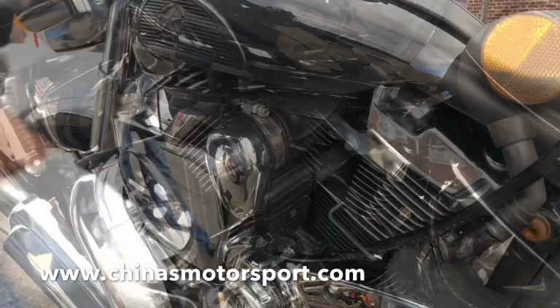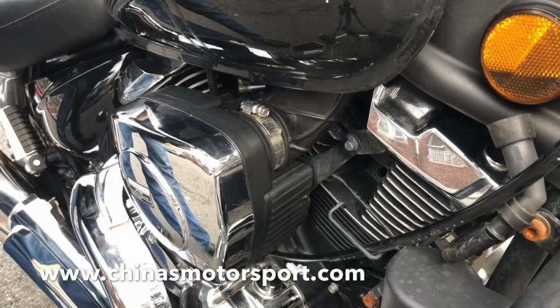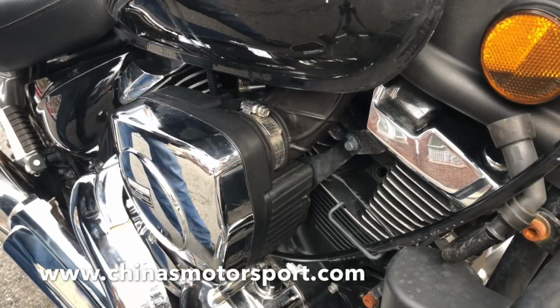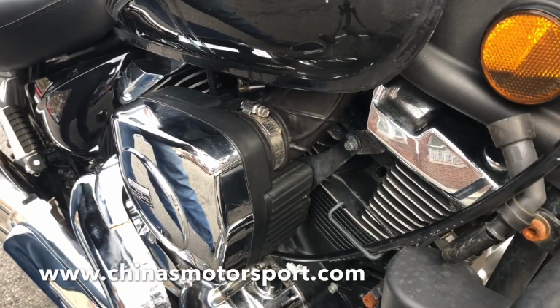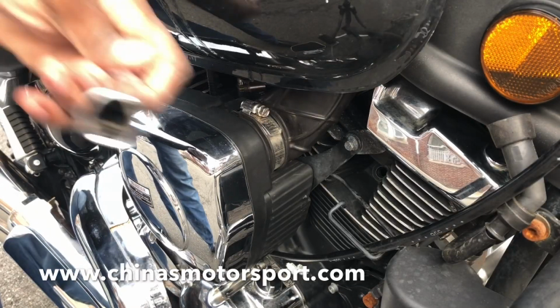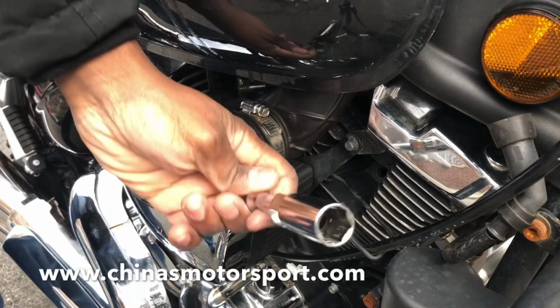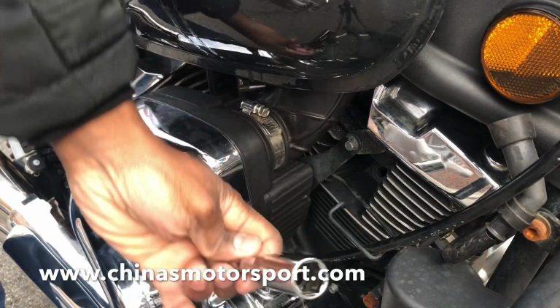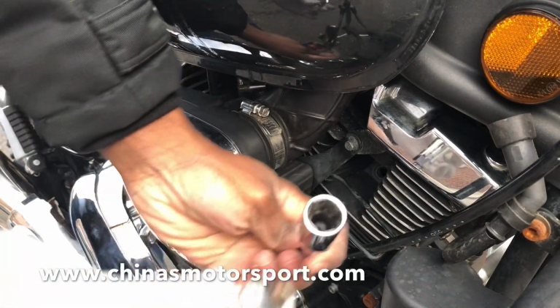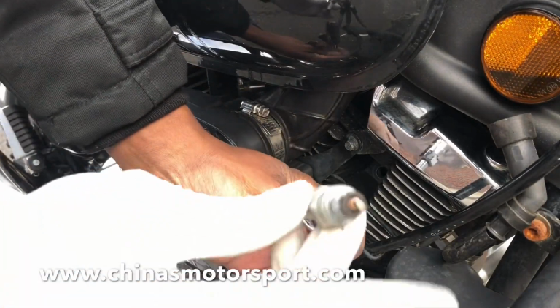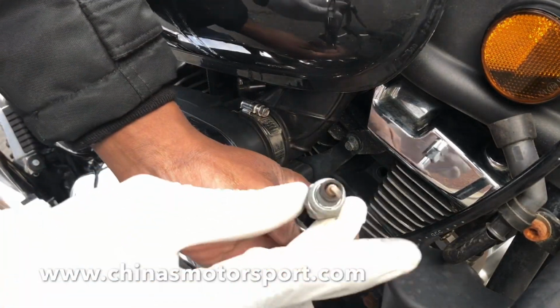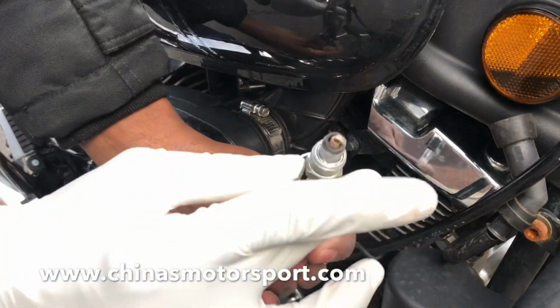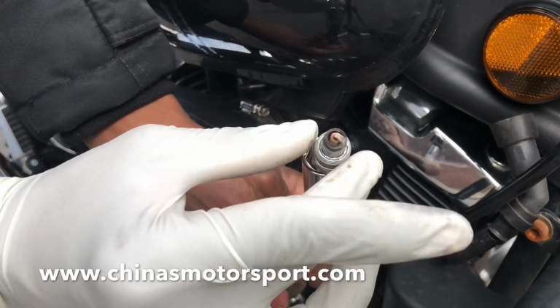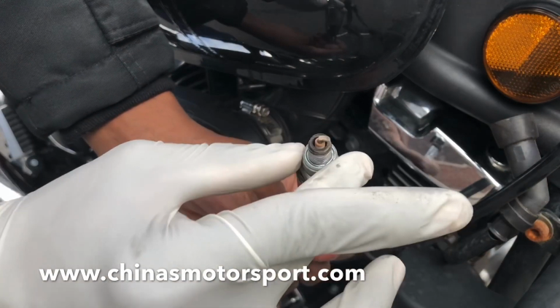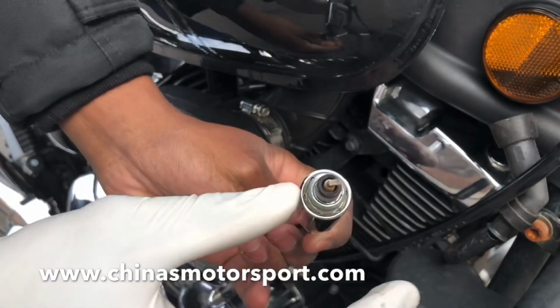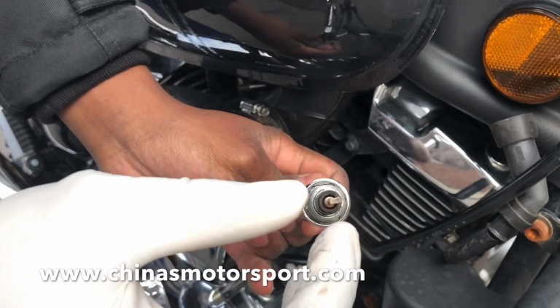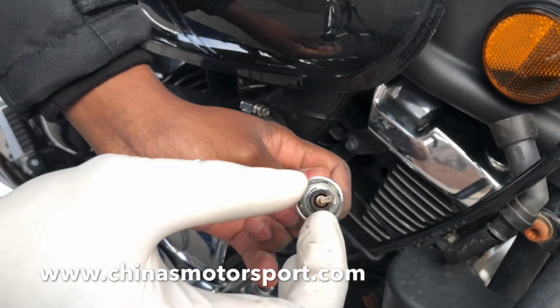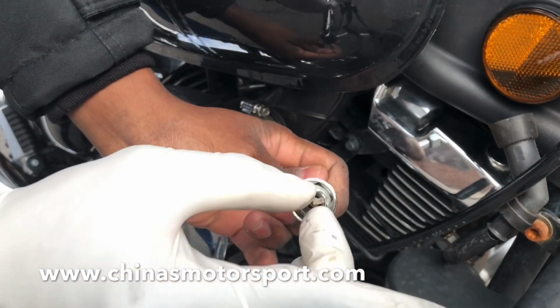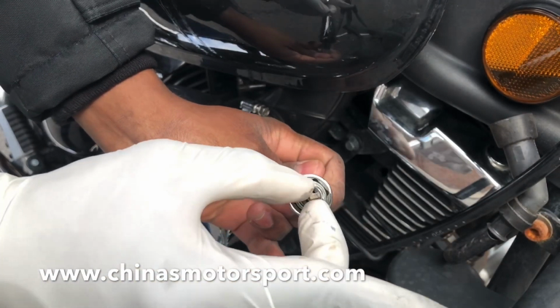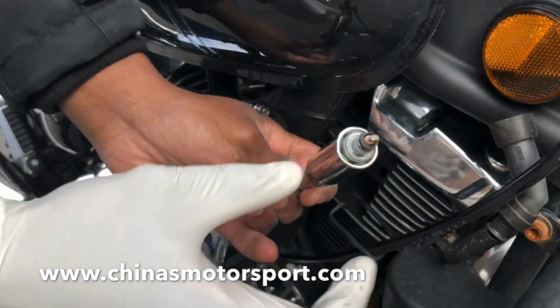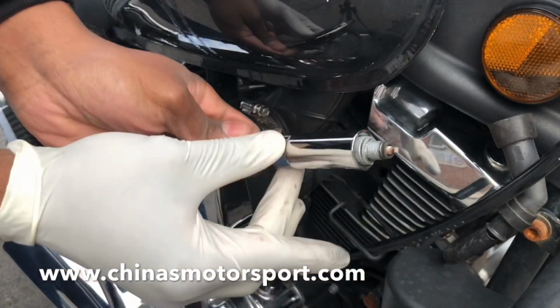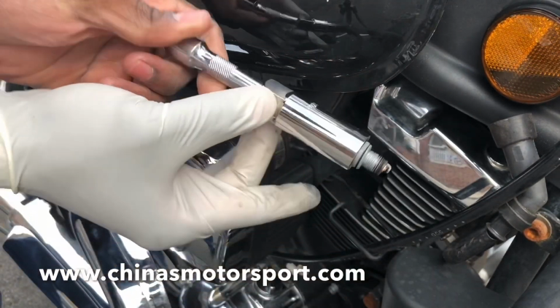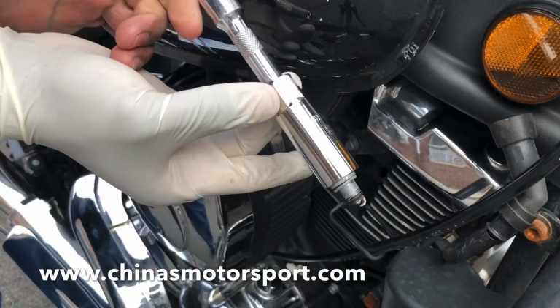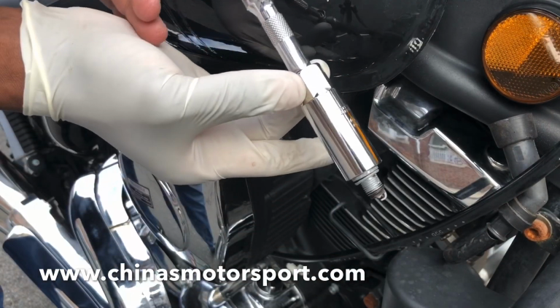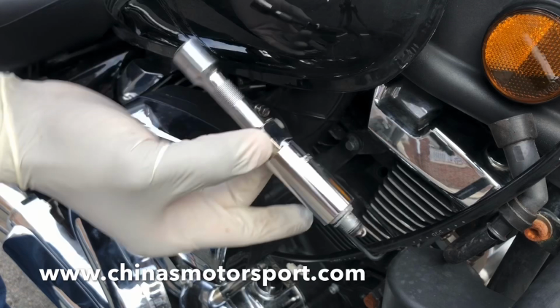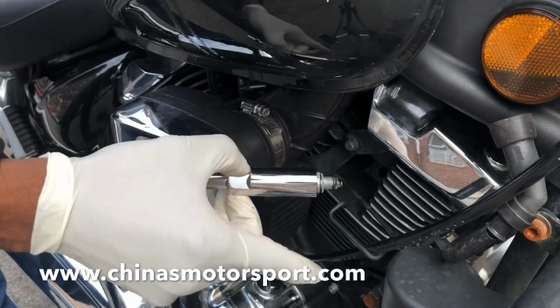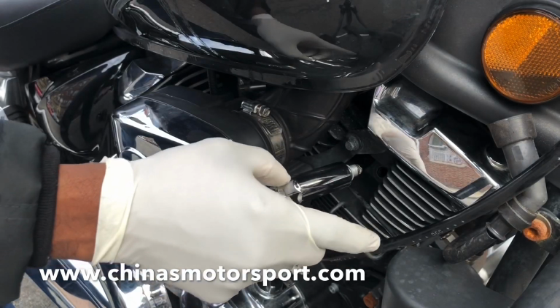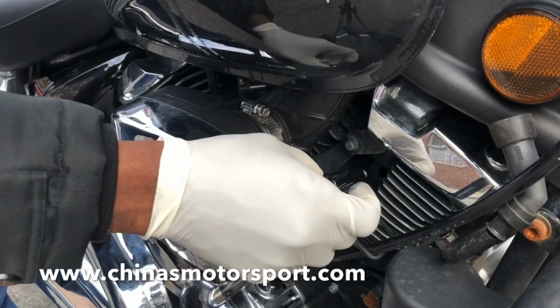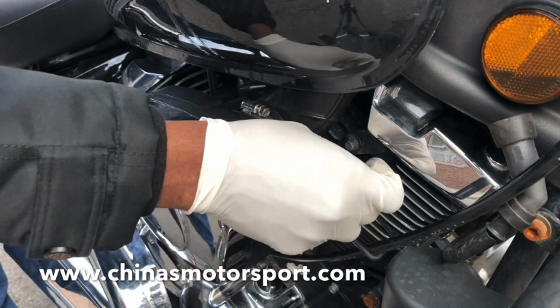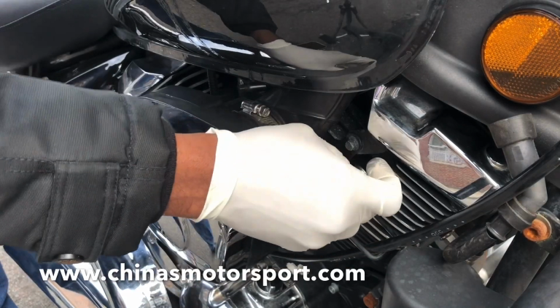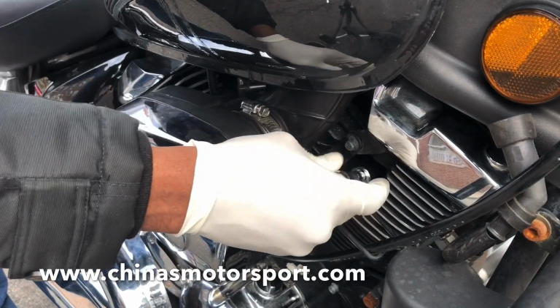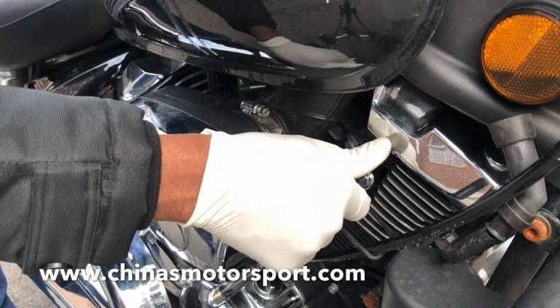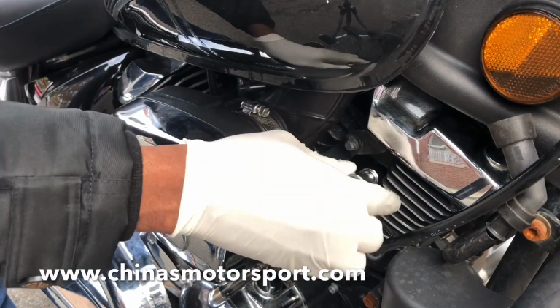I'm going to use my socket plug grabber — without it, I can't do it. See that? I can install this with my hand because it's too deep.